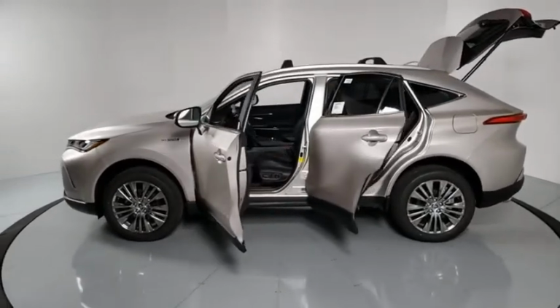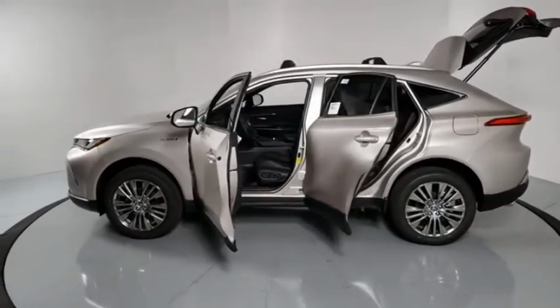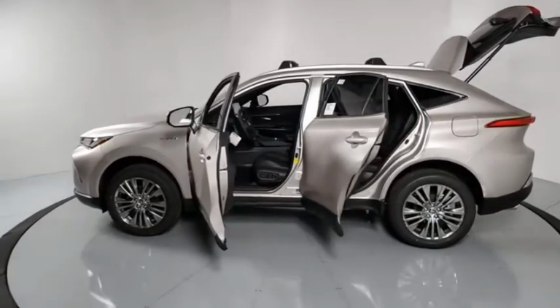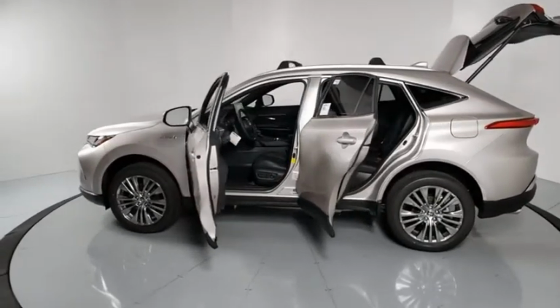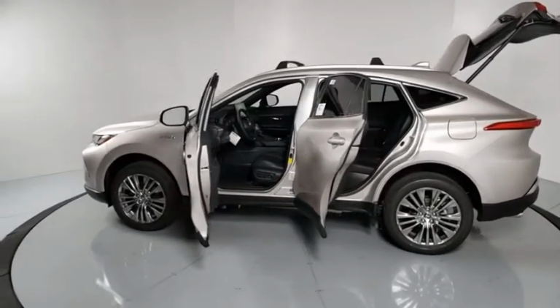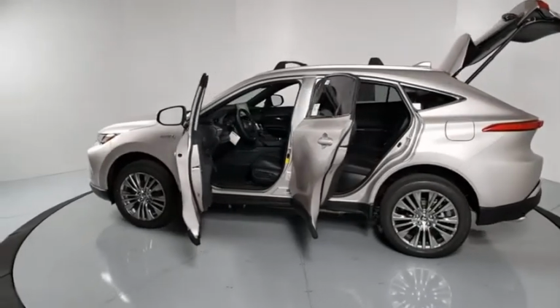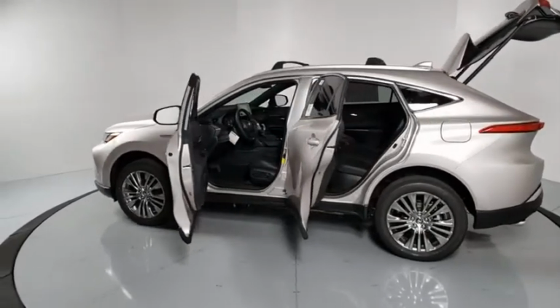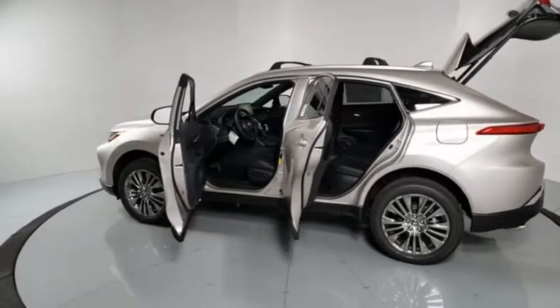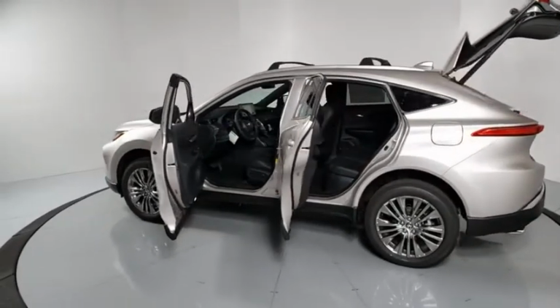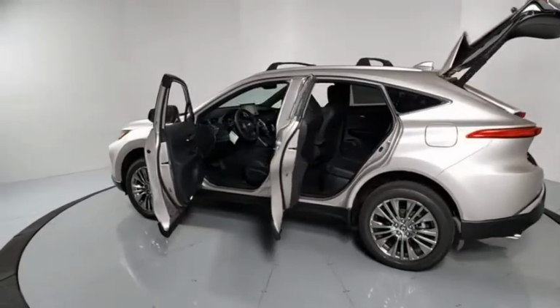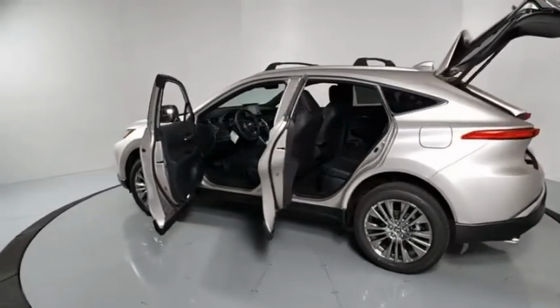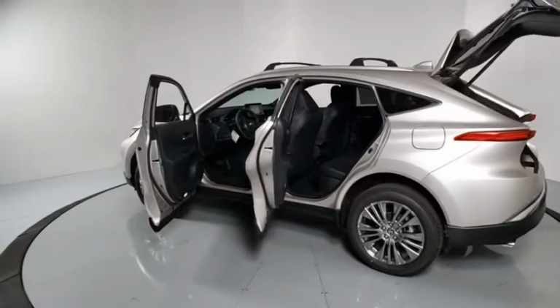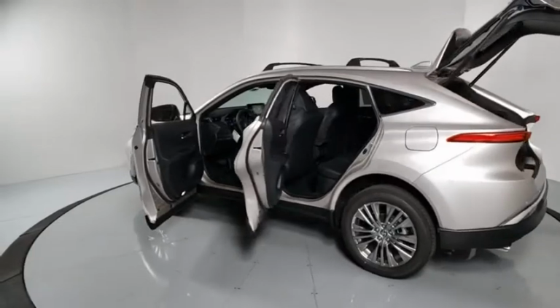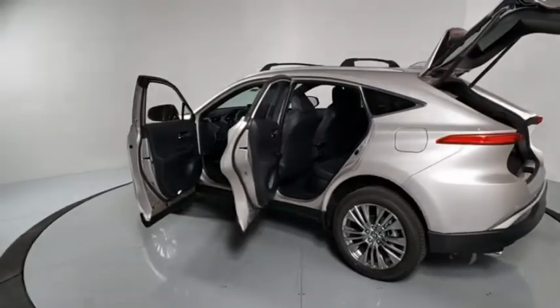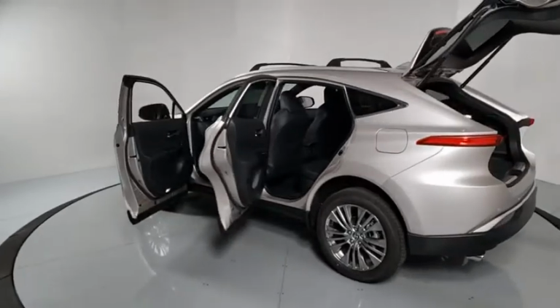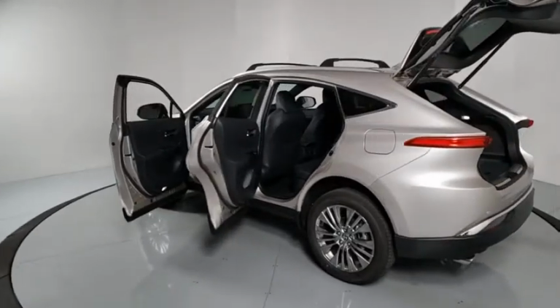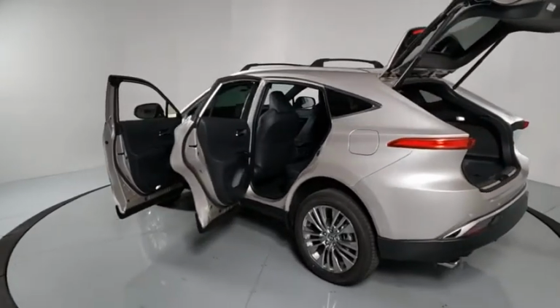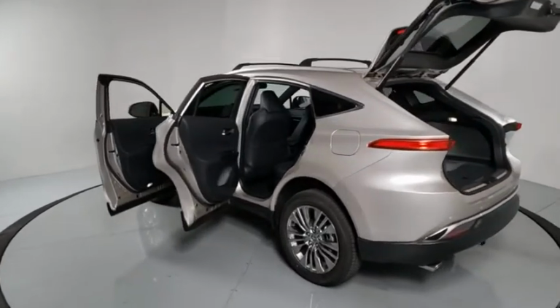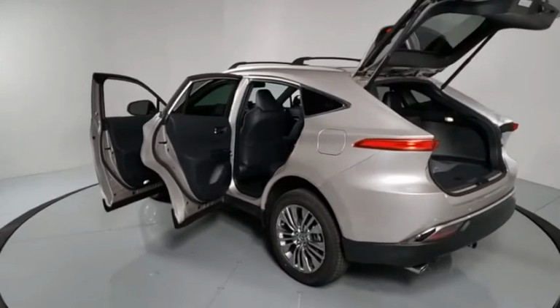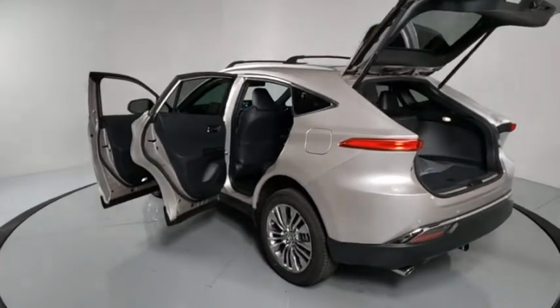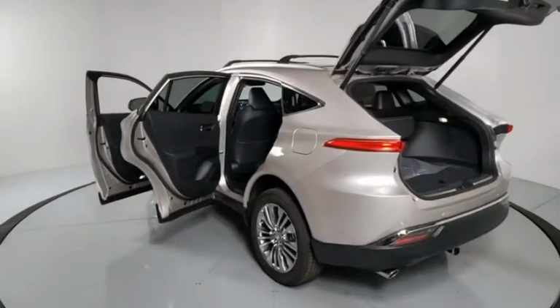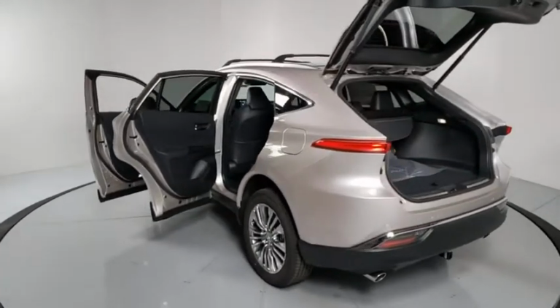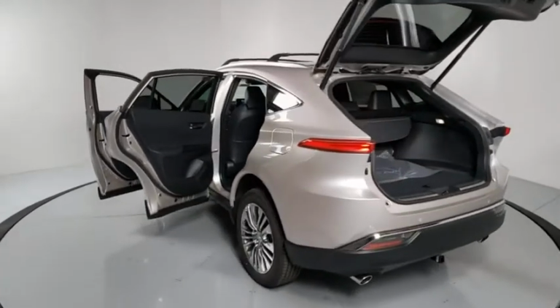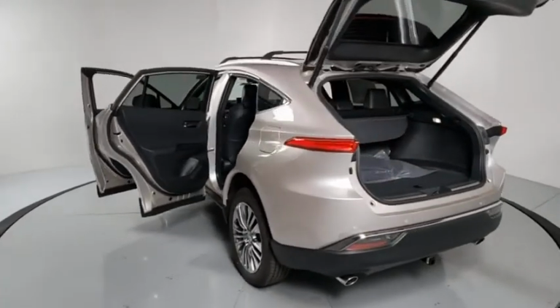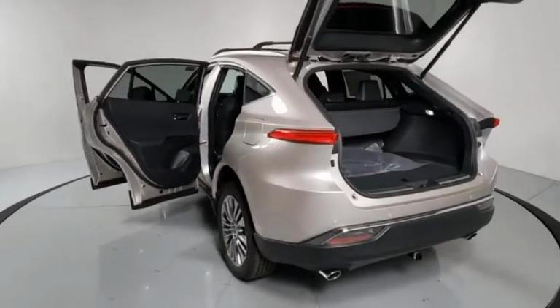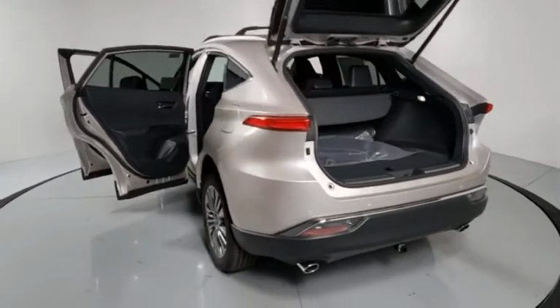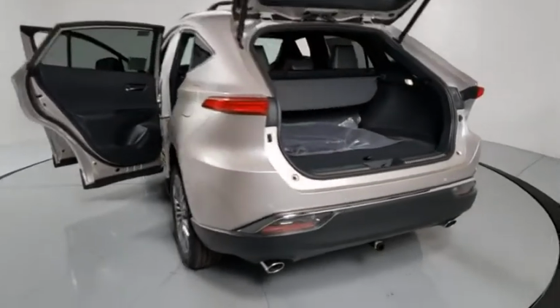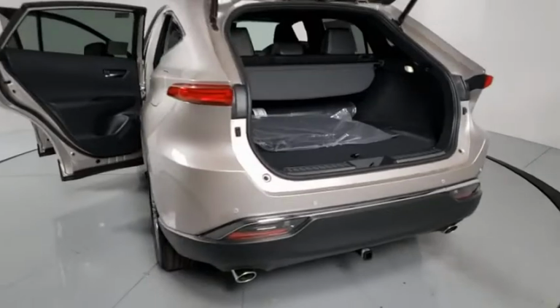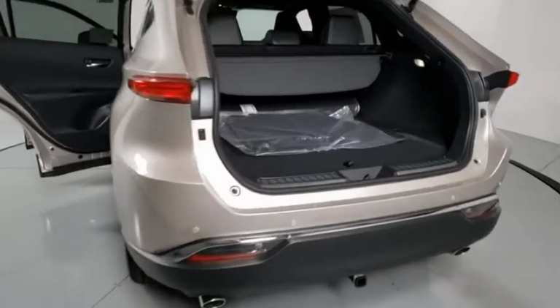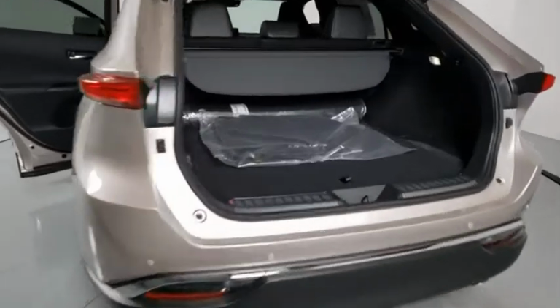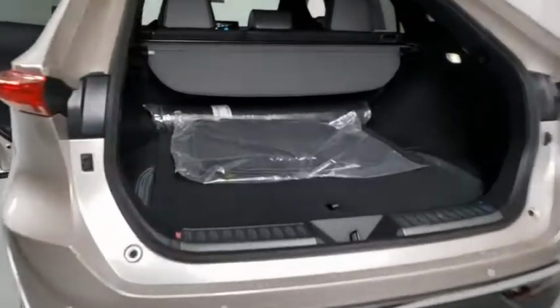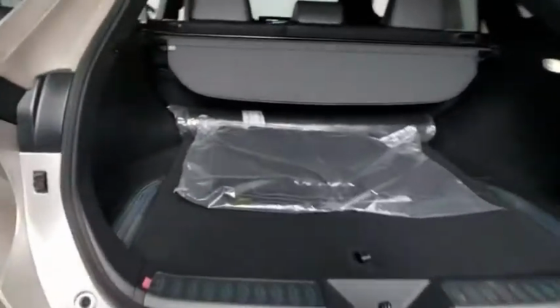Here are some of this vehicle's great options: power liftgate, traction control, dual airbags, alloy wheels, power steering, four-wheel disc brakes, and heated front seats.